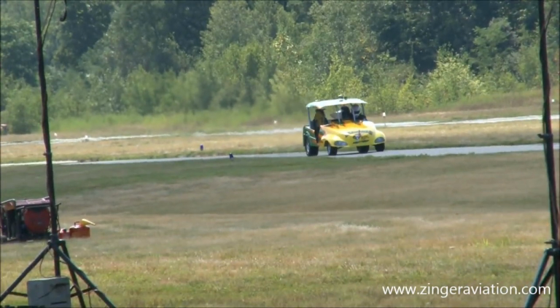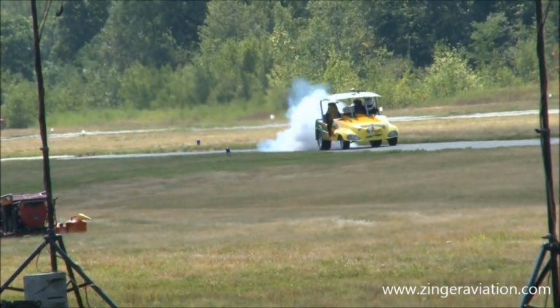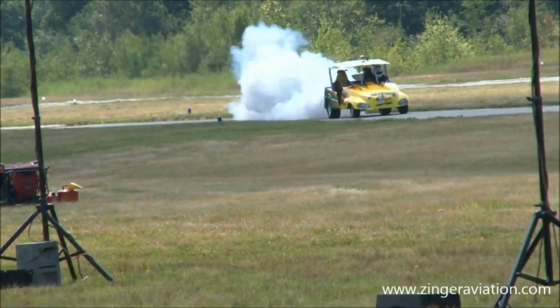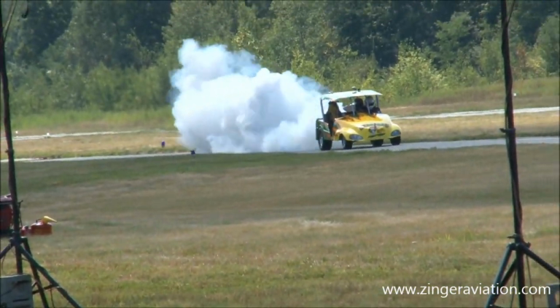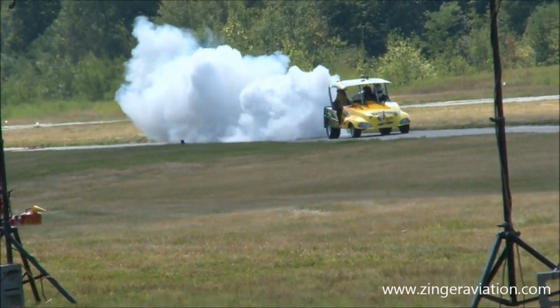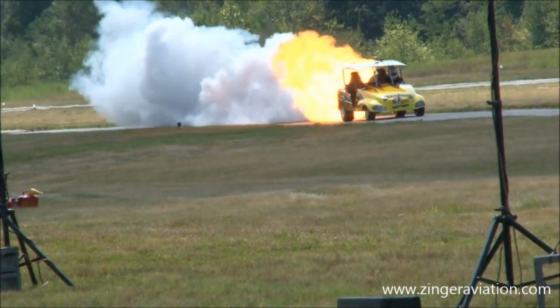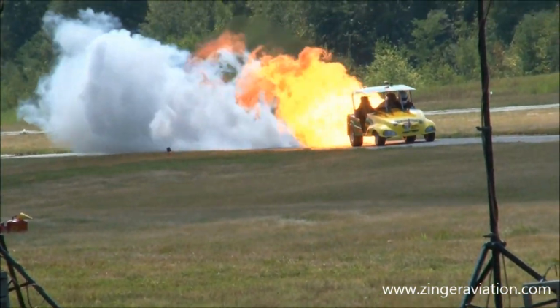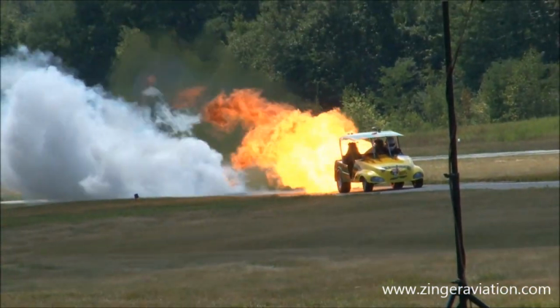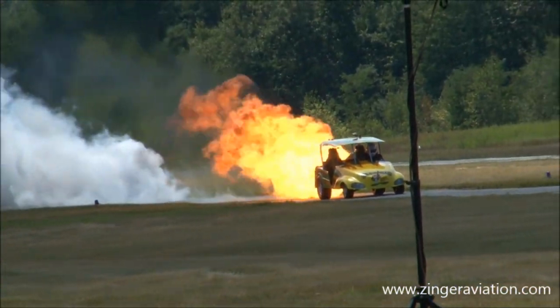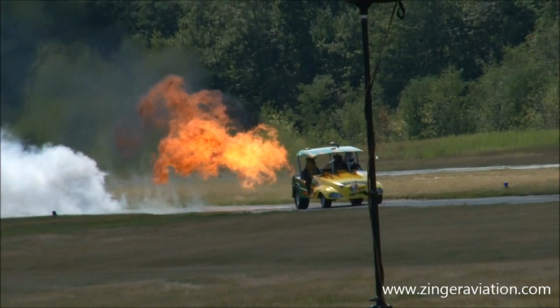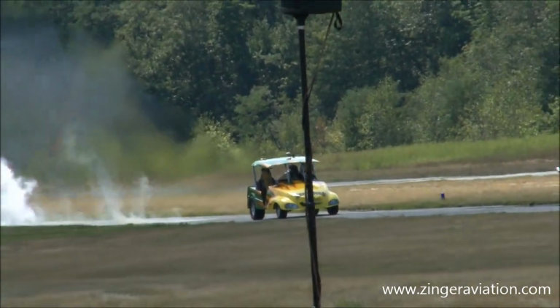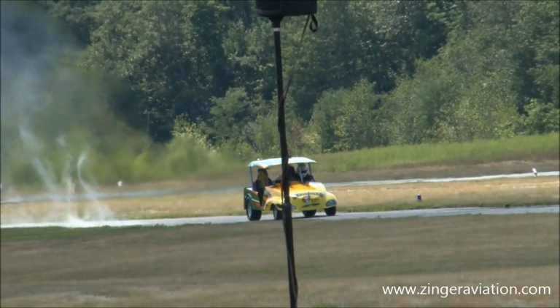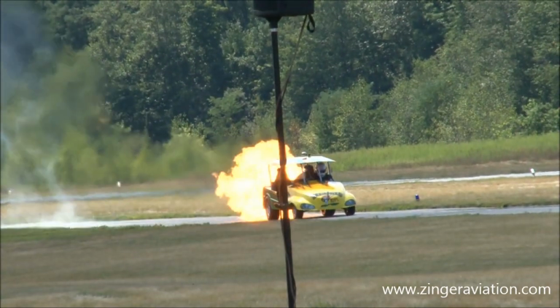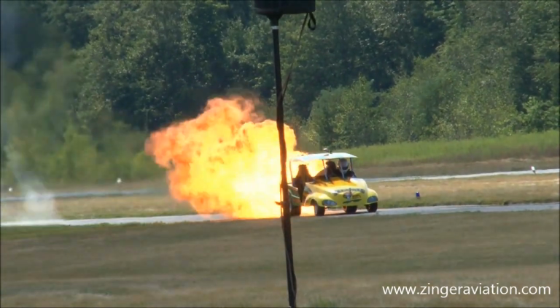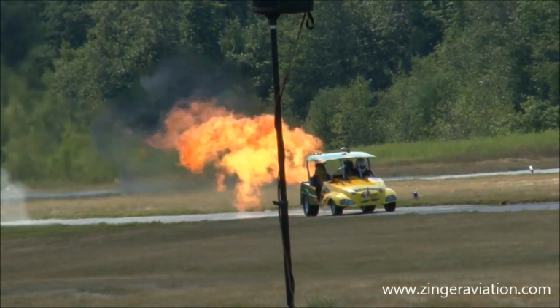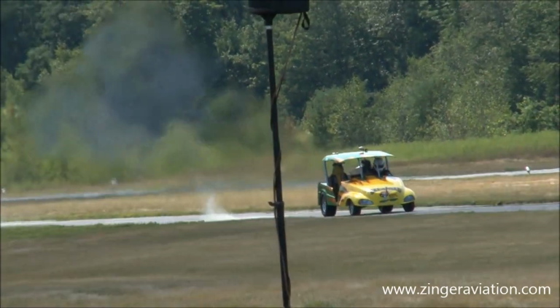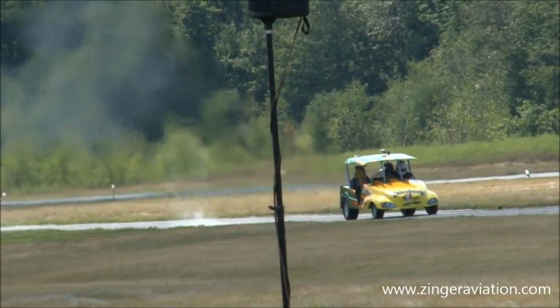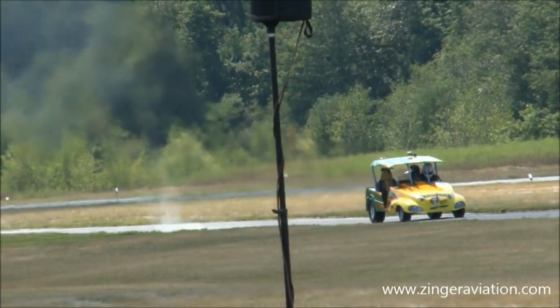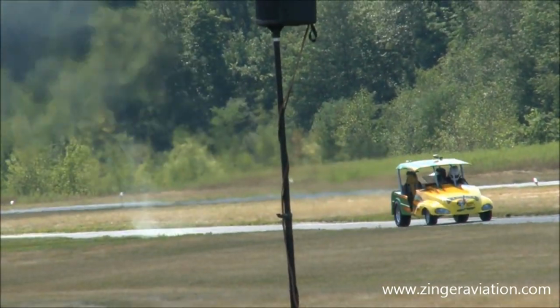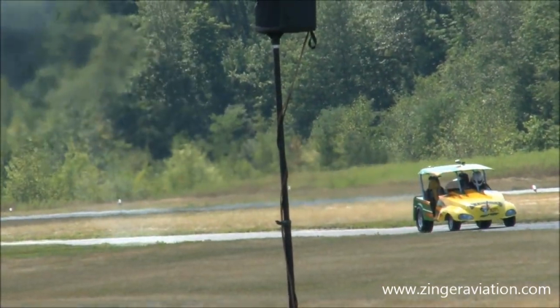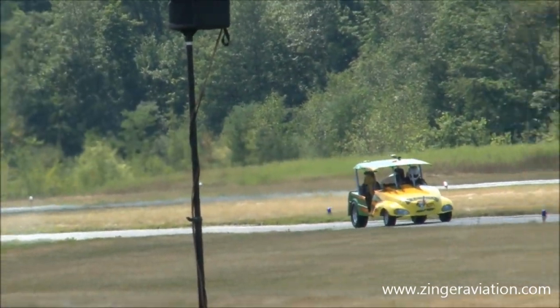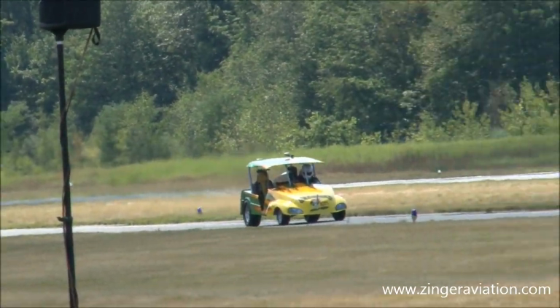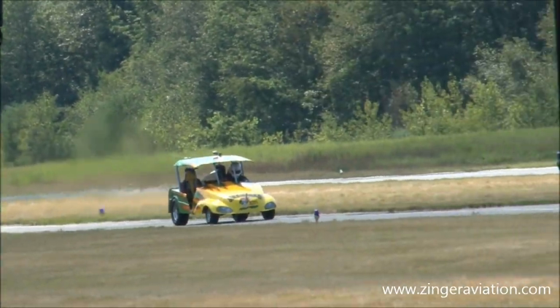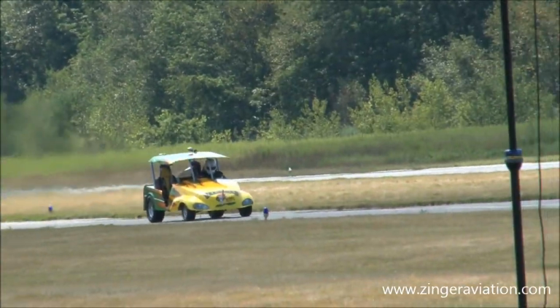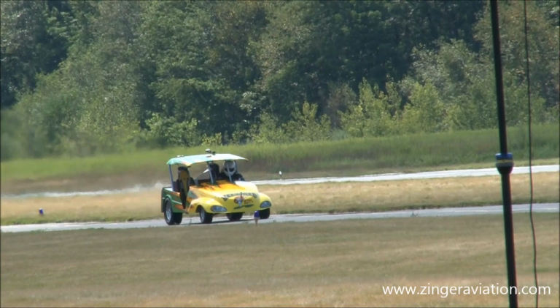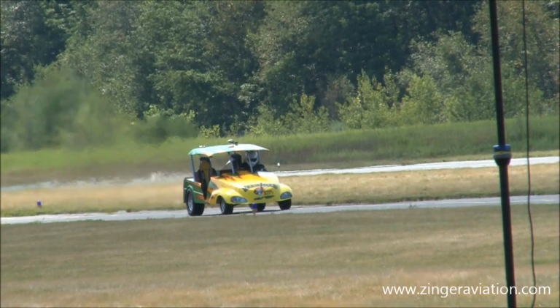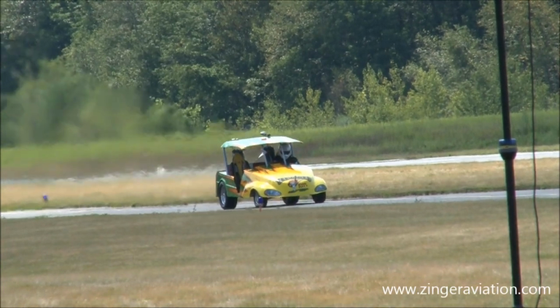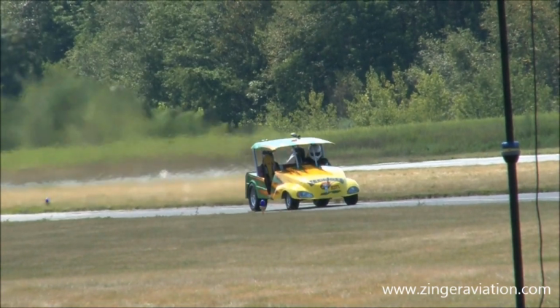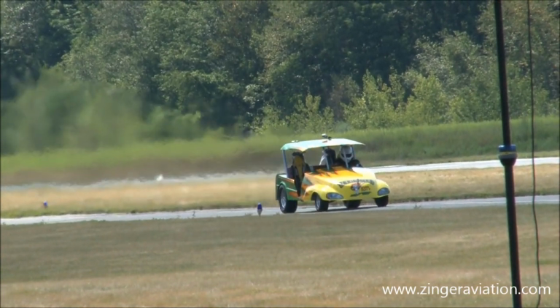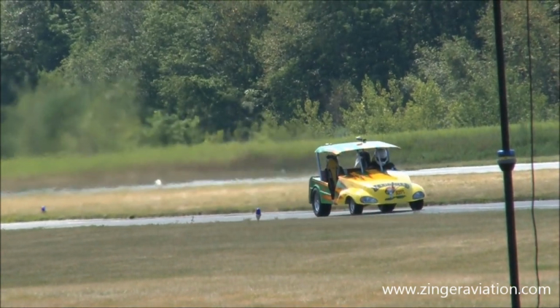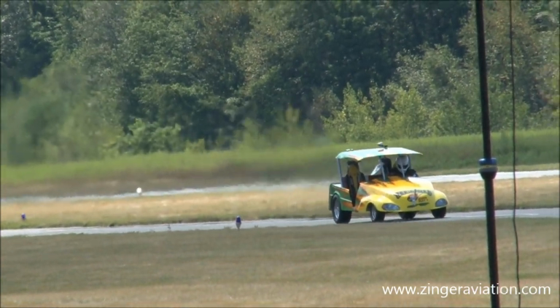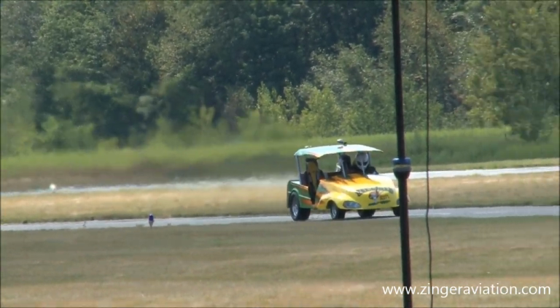Here comes Teed Off. Sean Metz at the controls. Lots of flame out the back, just the way I like it. Burn, baby, burn.